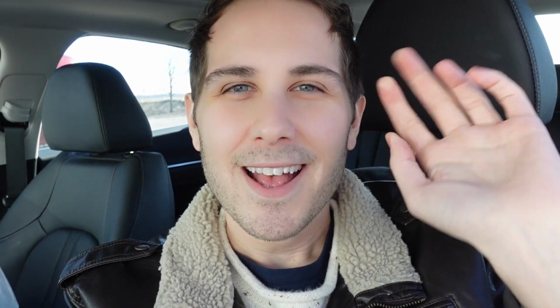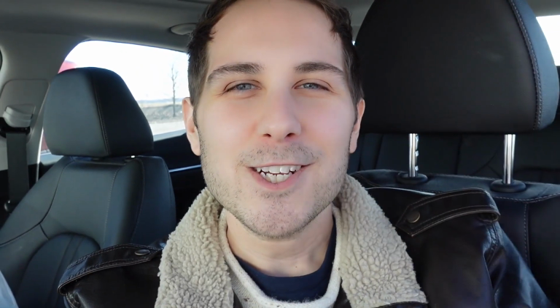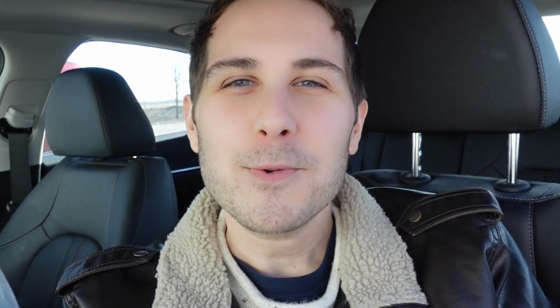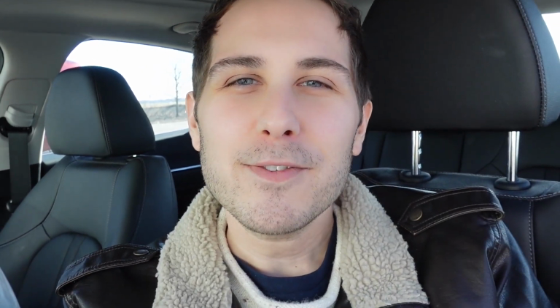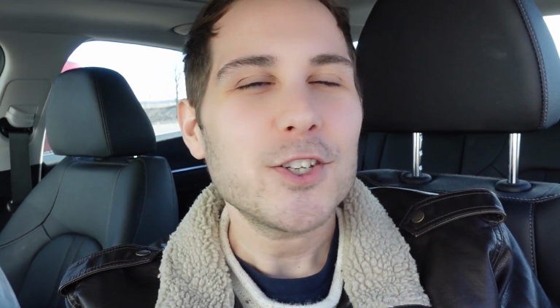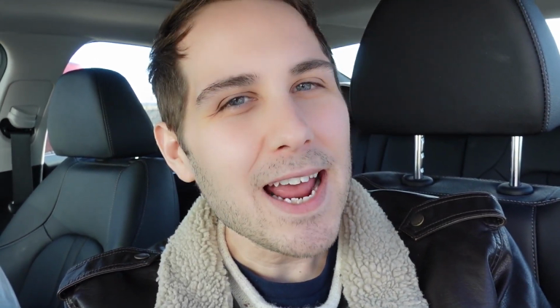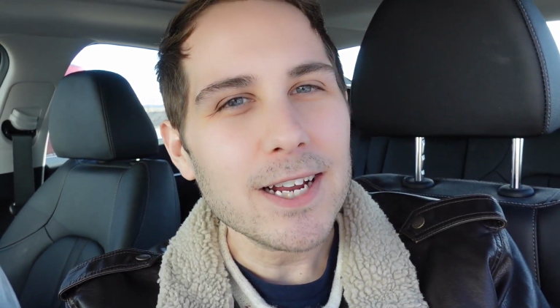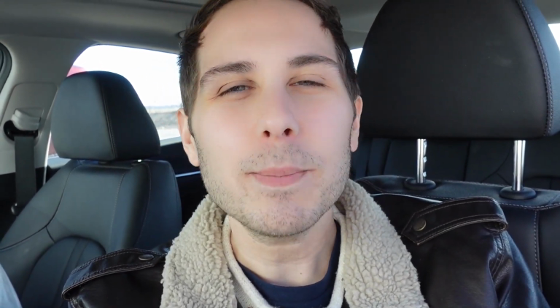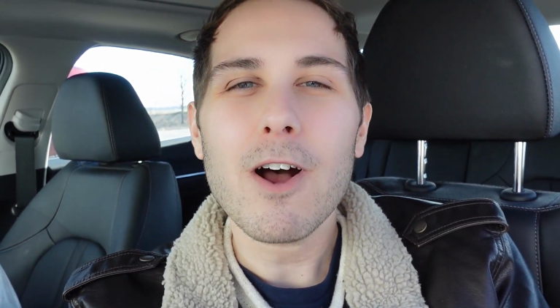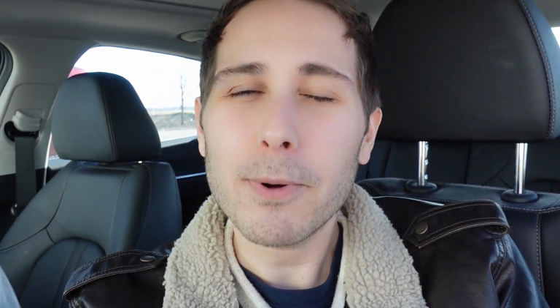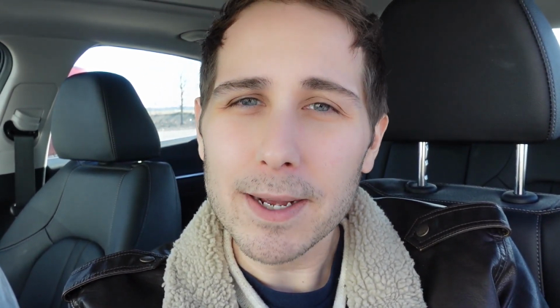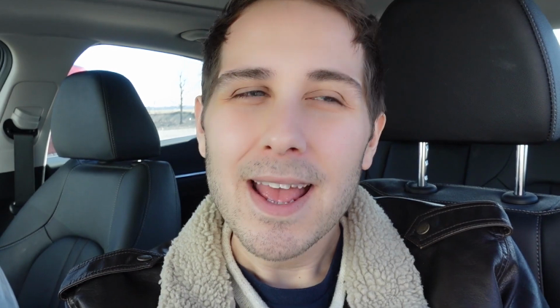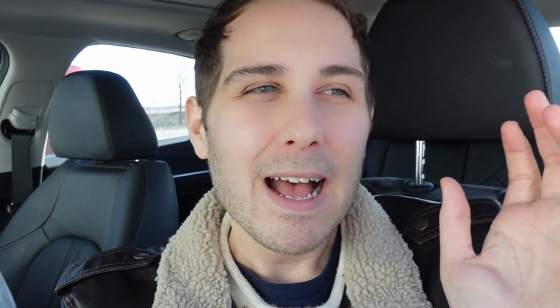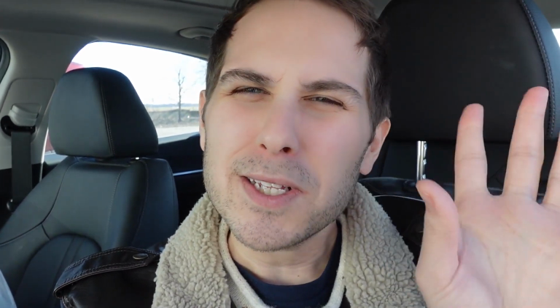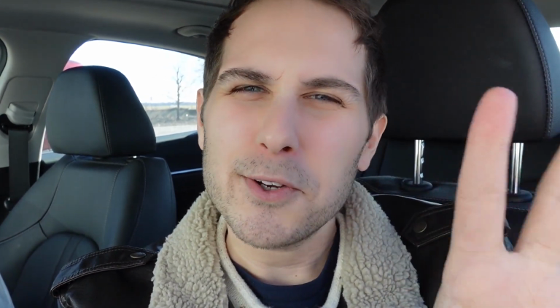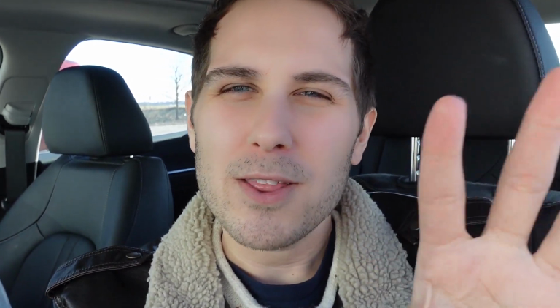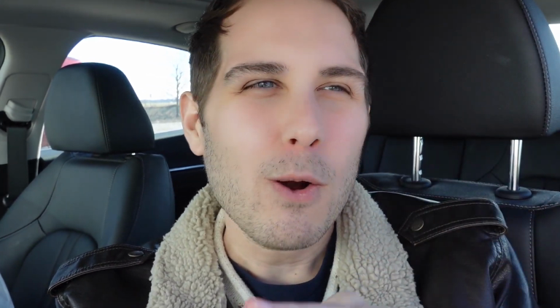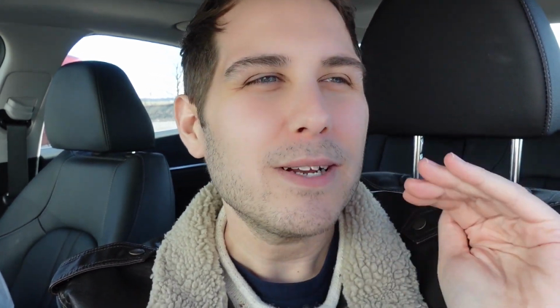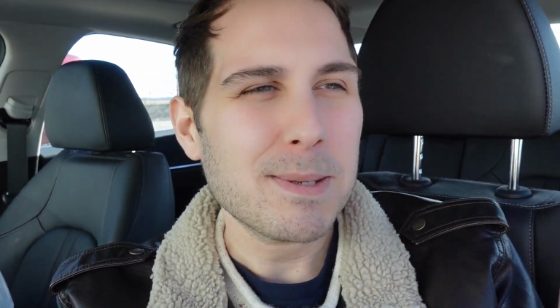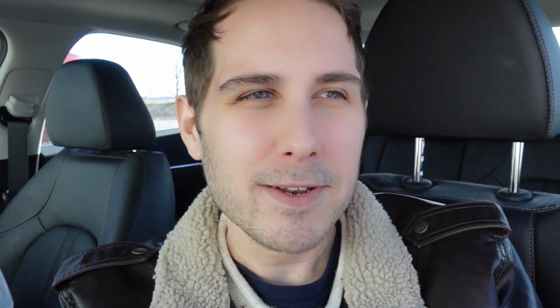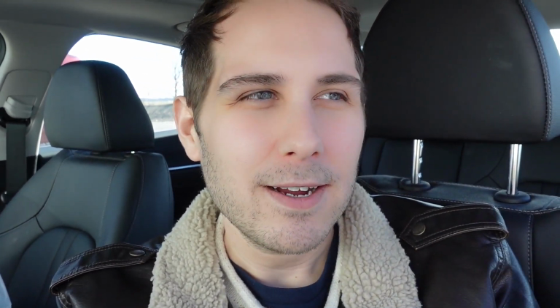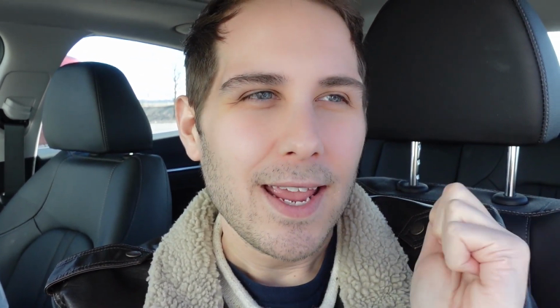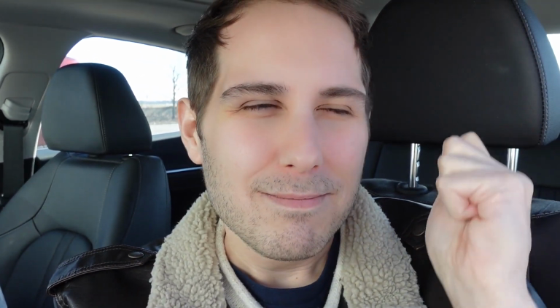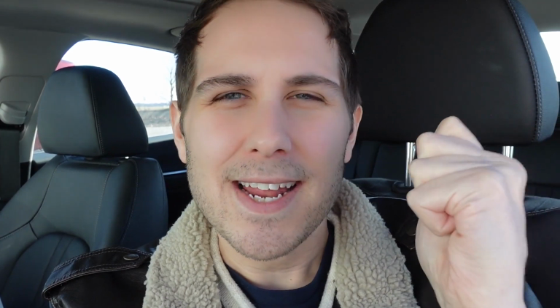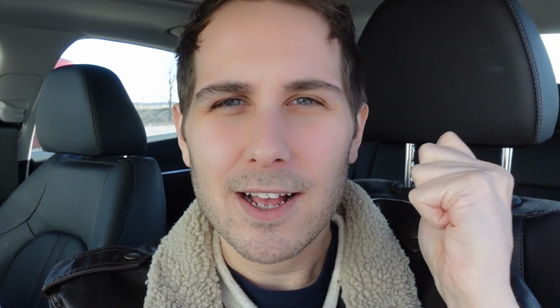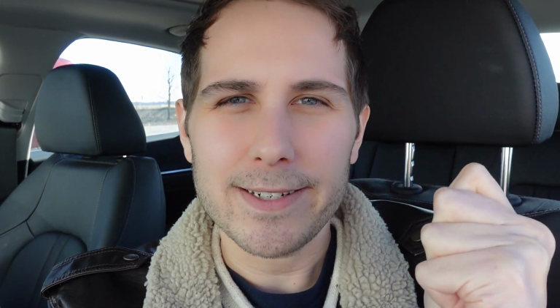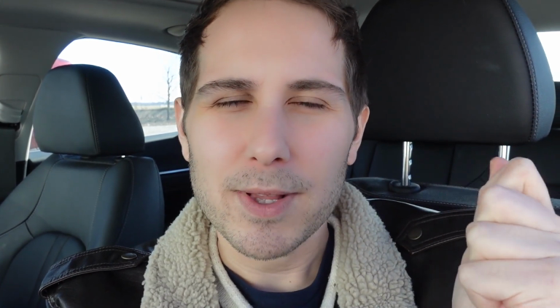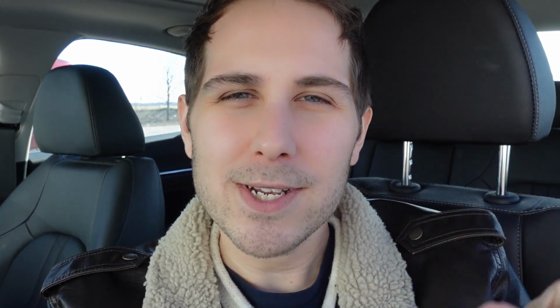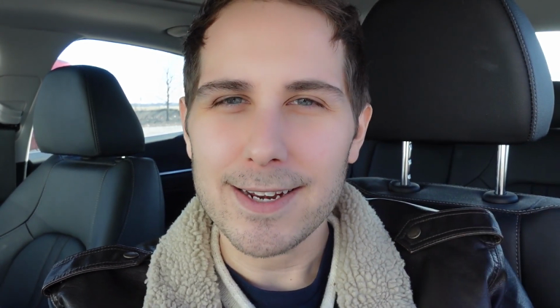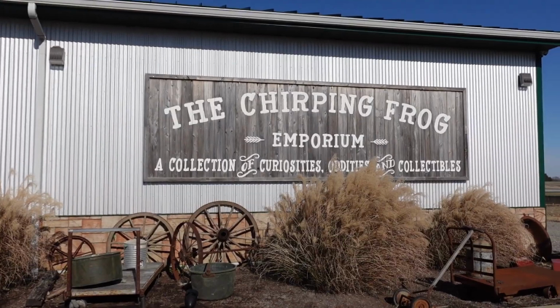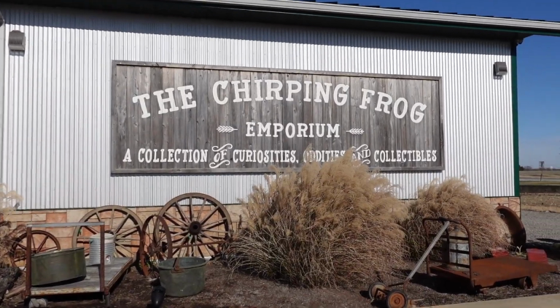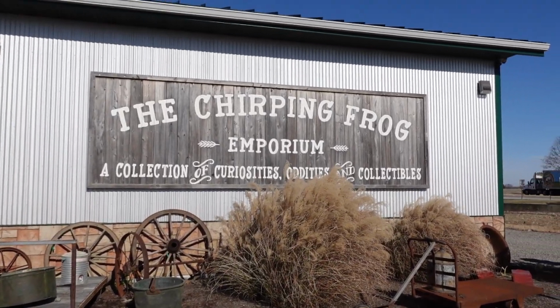Hello, it's Jeffrey with Real Nifty Vintage. Today I'm here at the Chirping Frog Emporium. I'm feeling a little under the weather, so hopefully we can find some stuff in here and make today a great day. Let's go inside and see what we can find for resale.